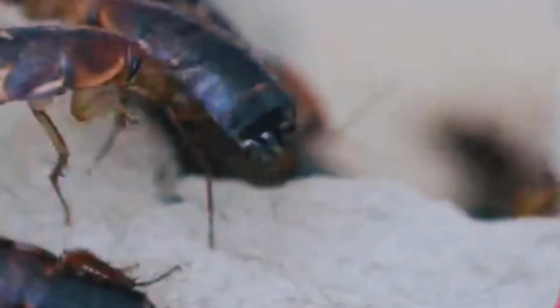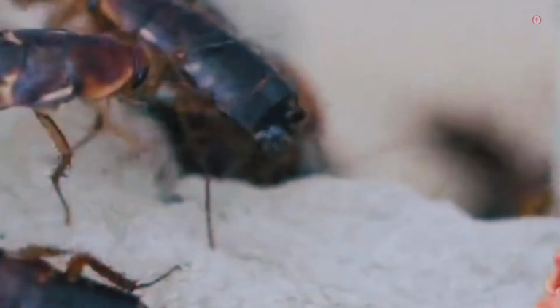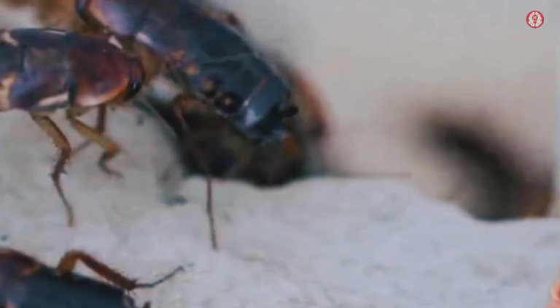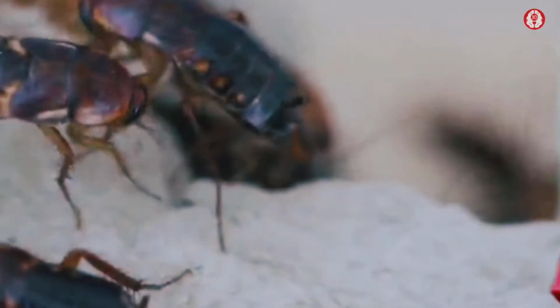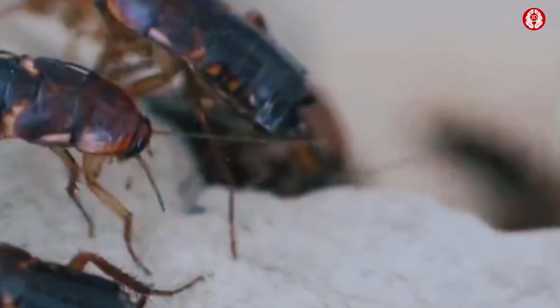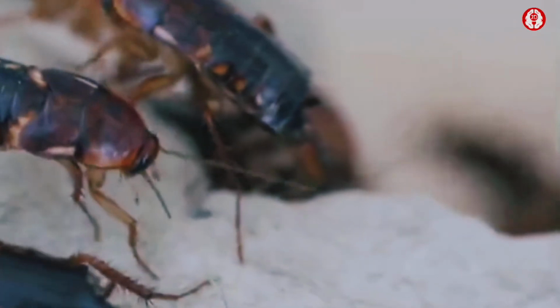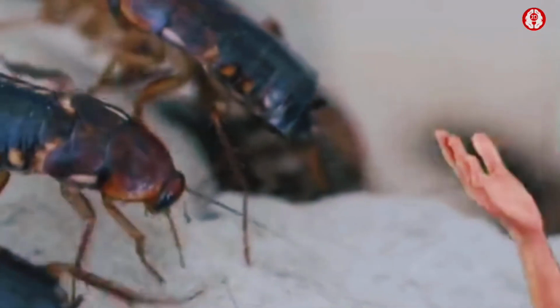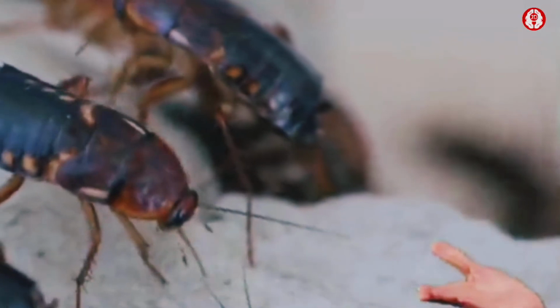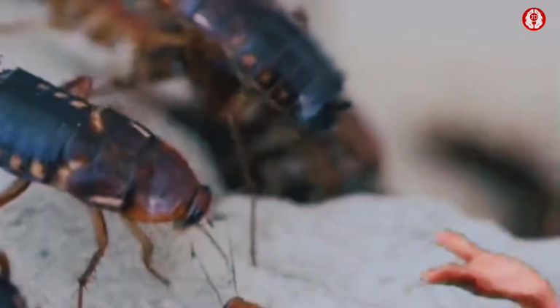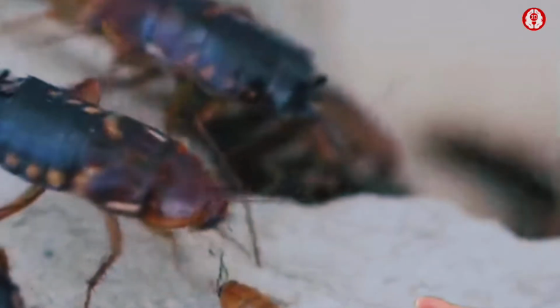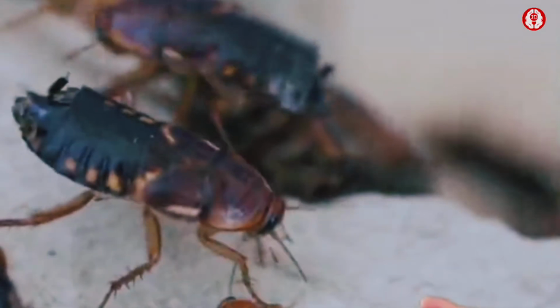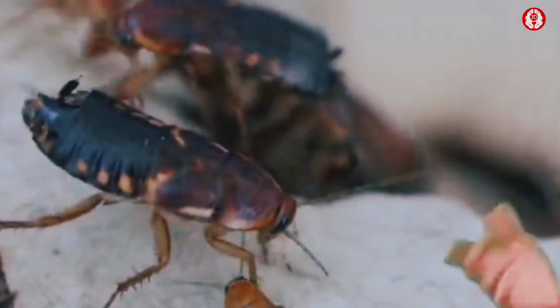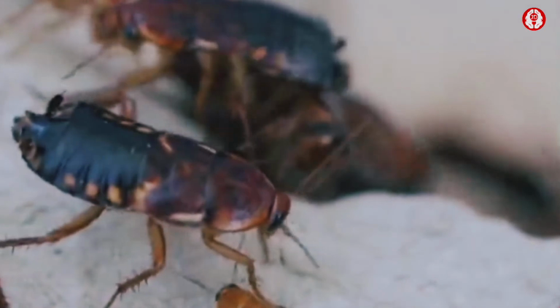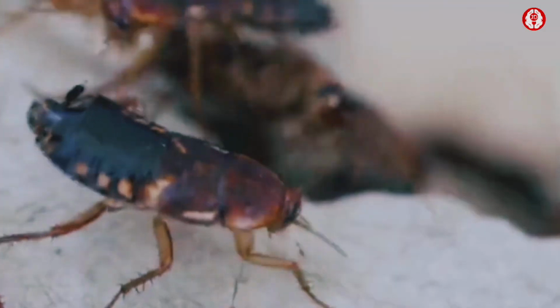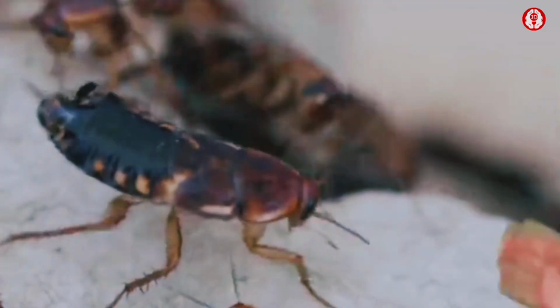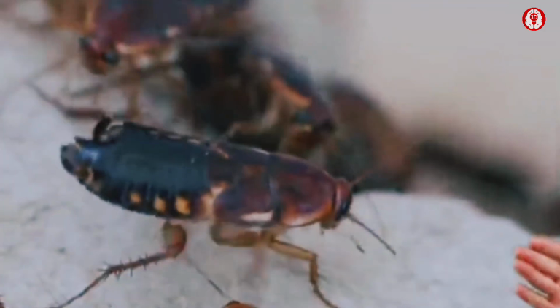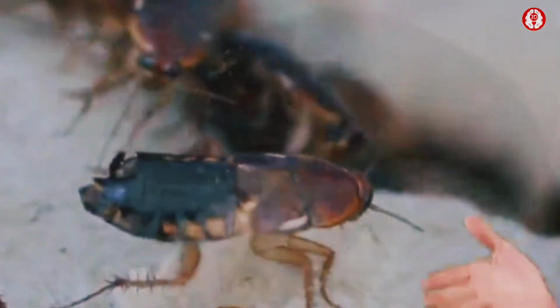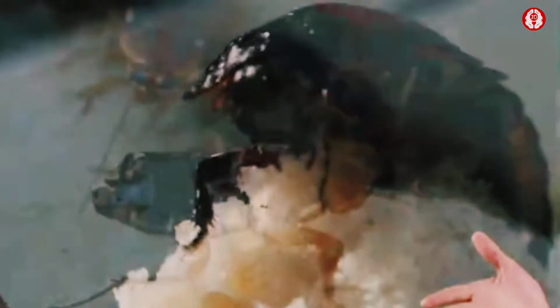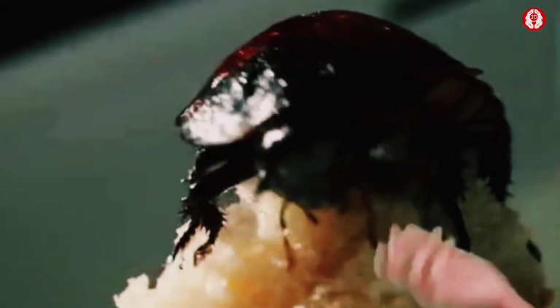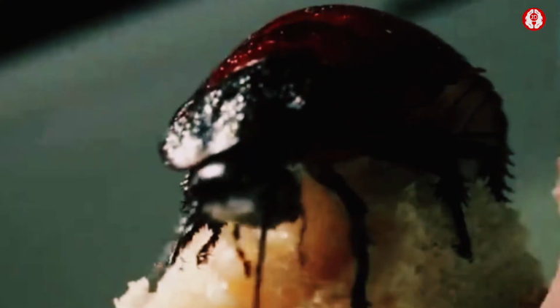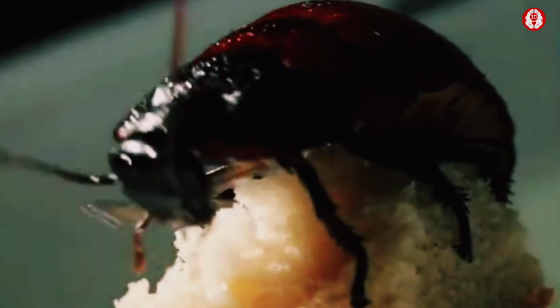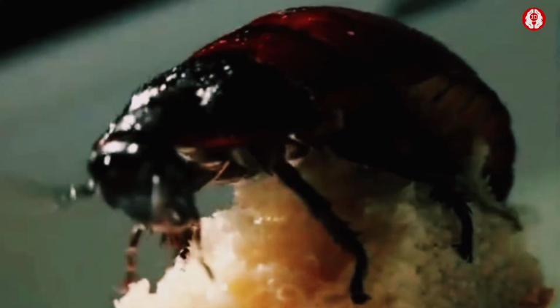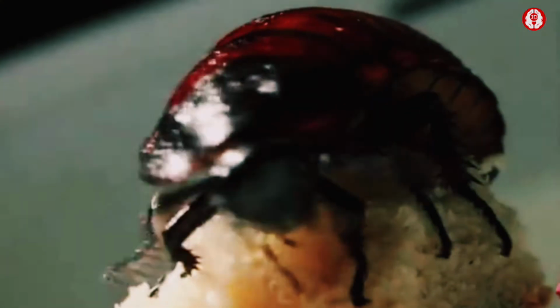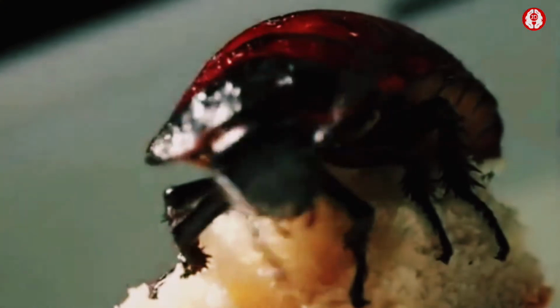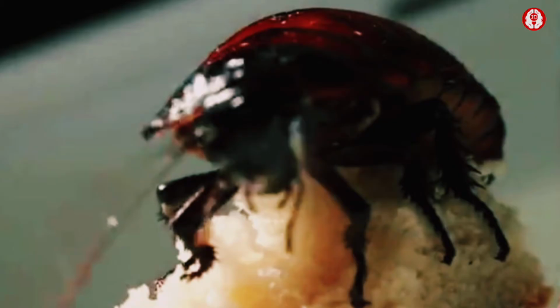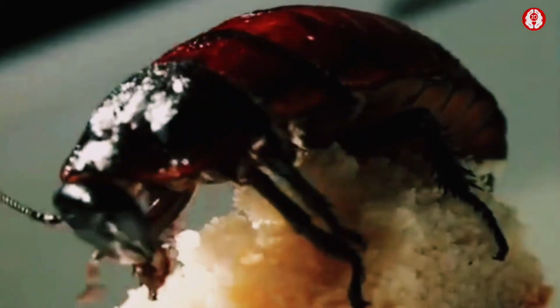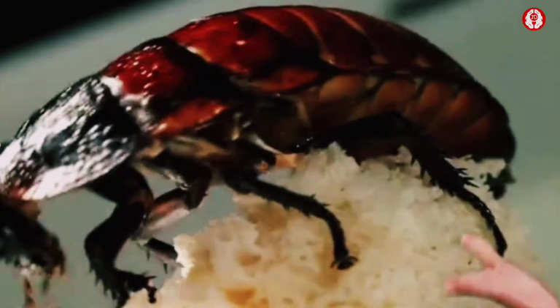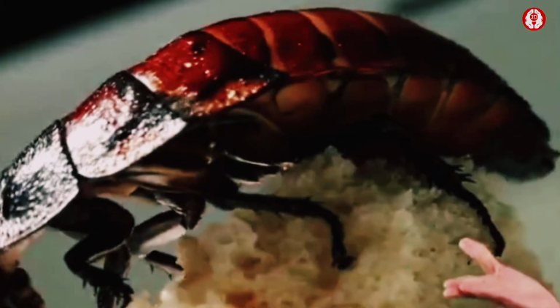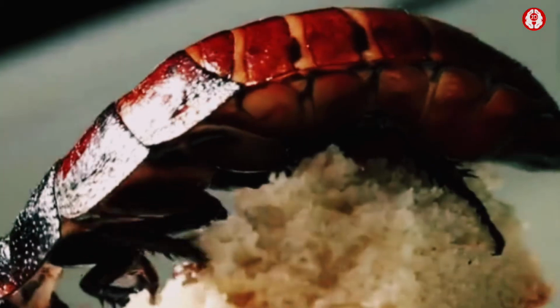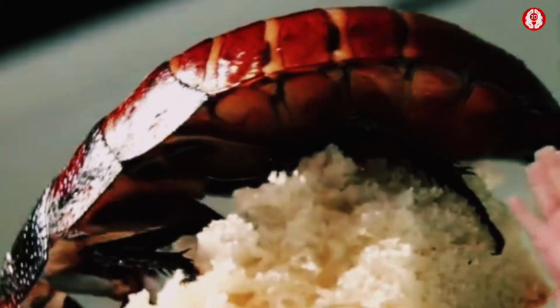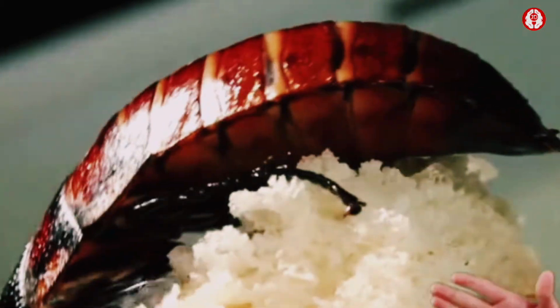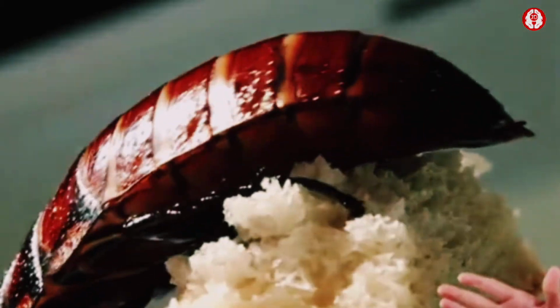Did you know that a cockroach can live up to a week without its head? They can even live up to 3 months without food and a month without water. Now, let's learn about the reproductive system of these amazing creatures.